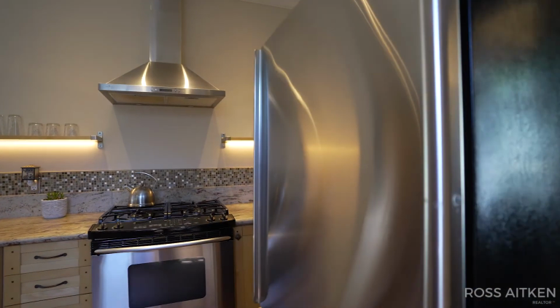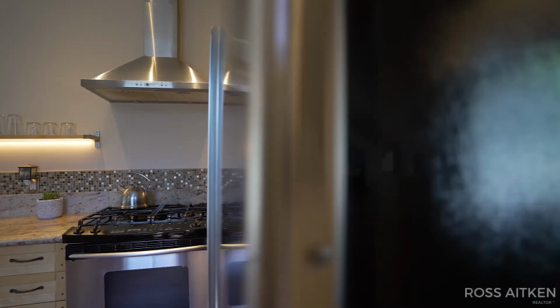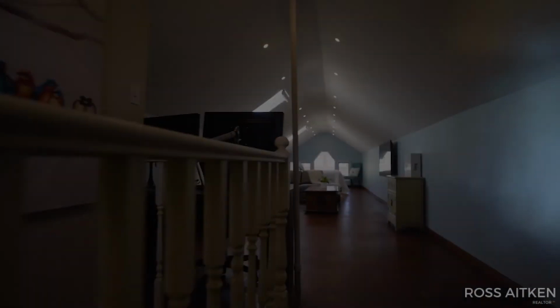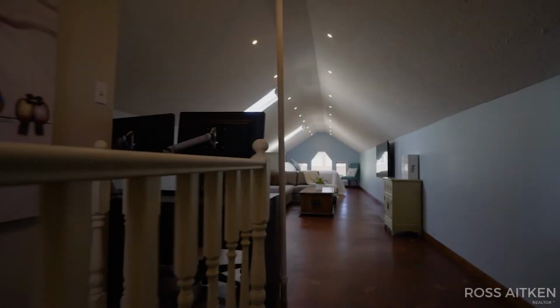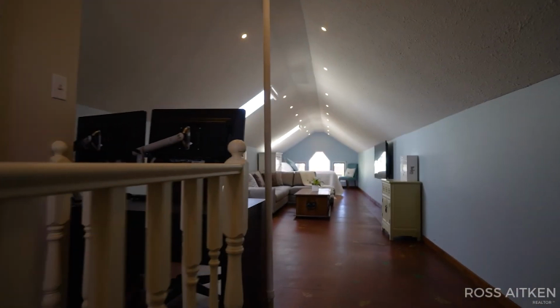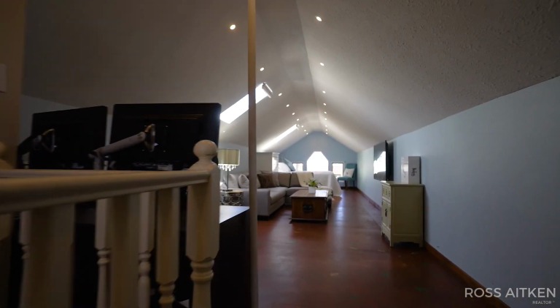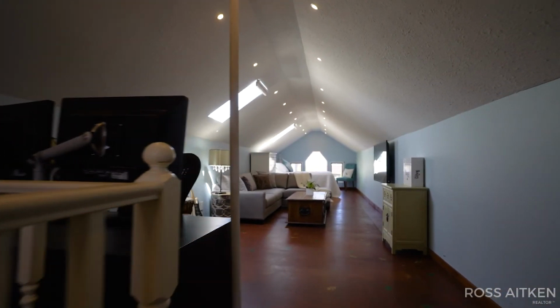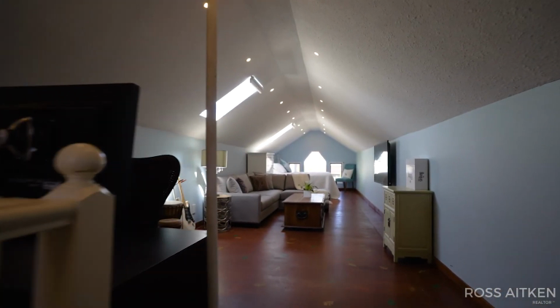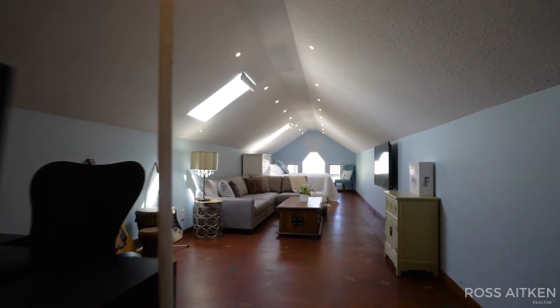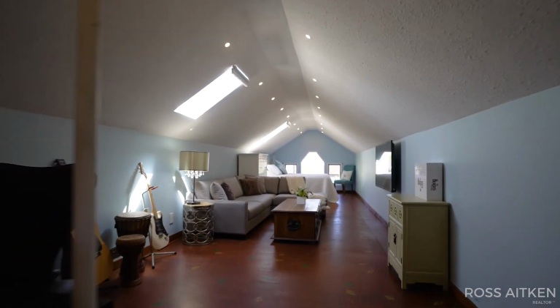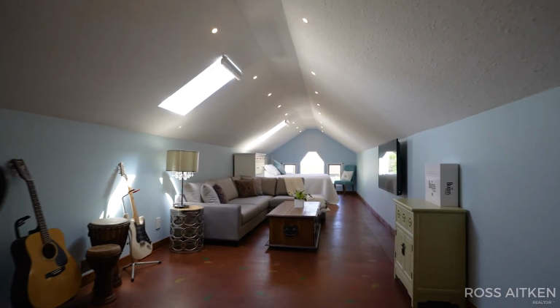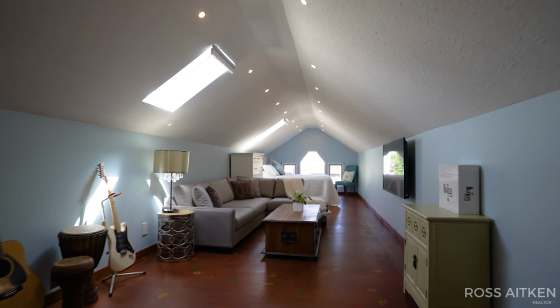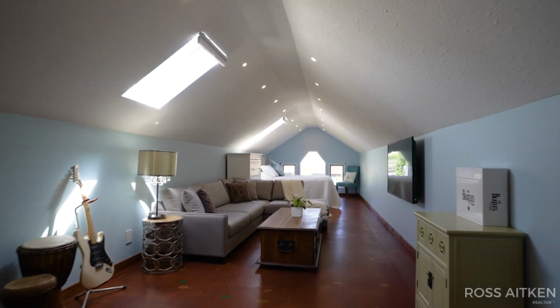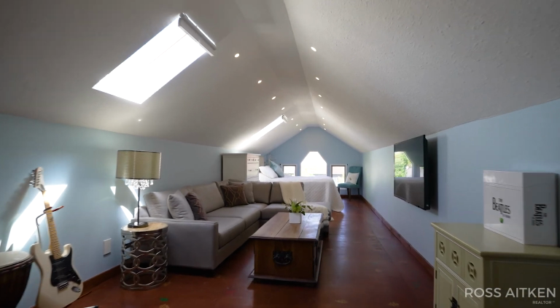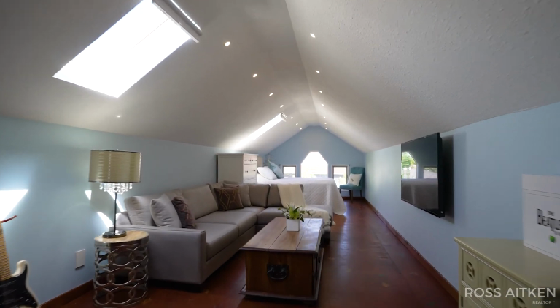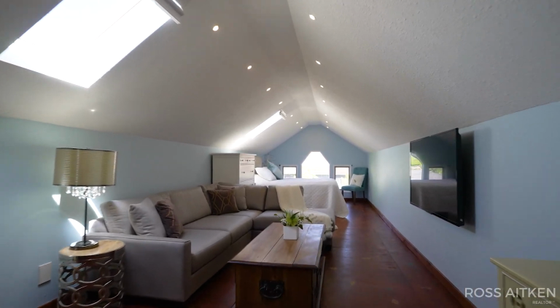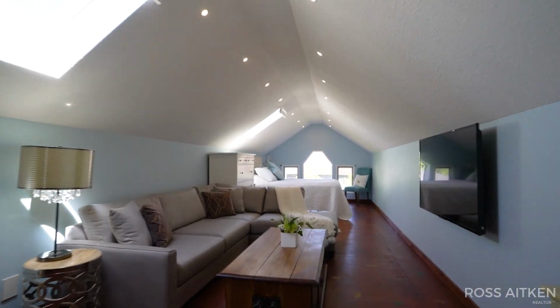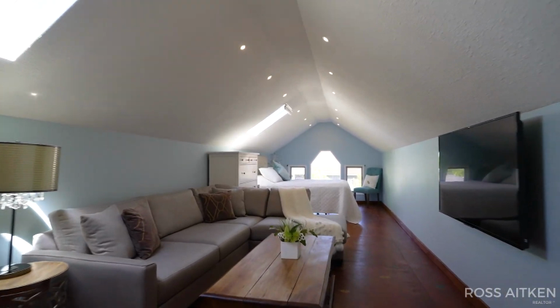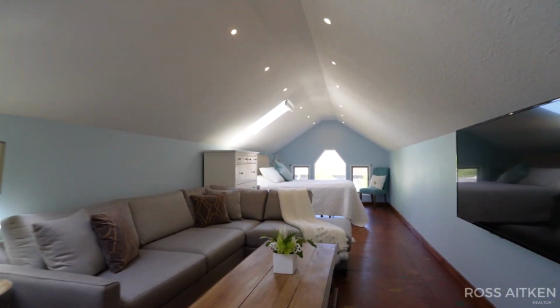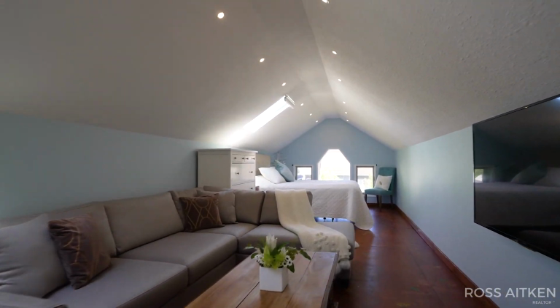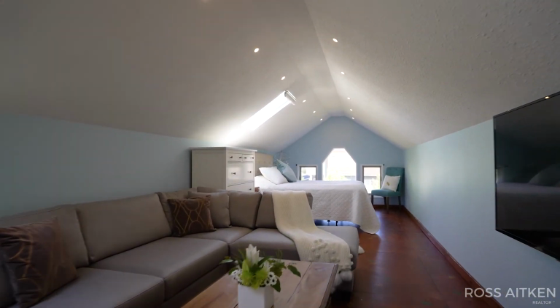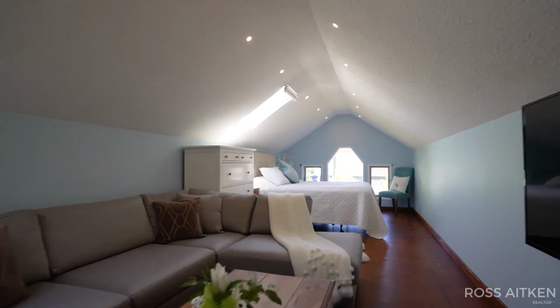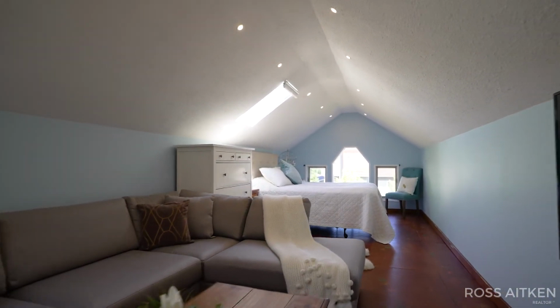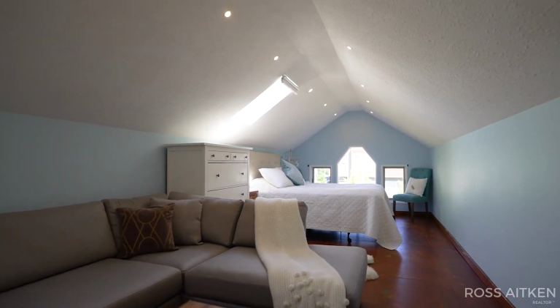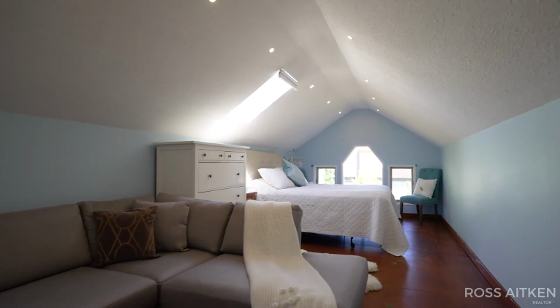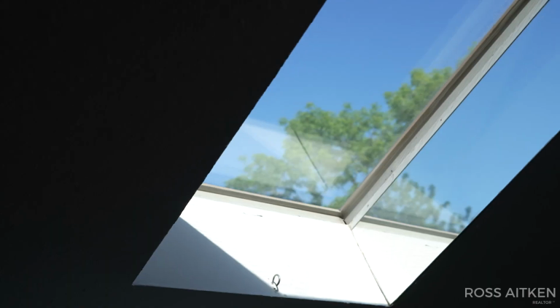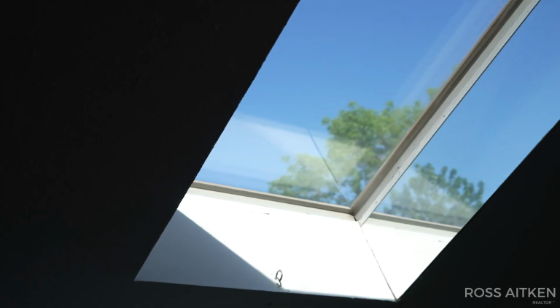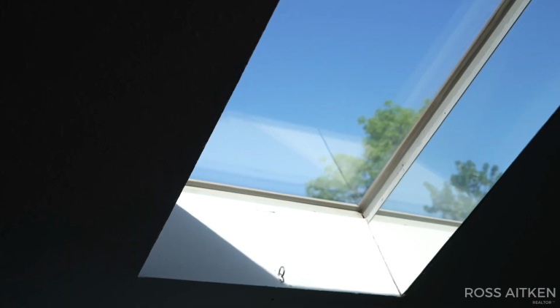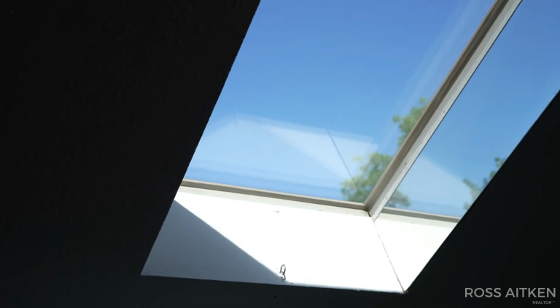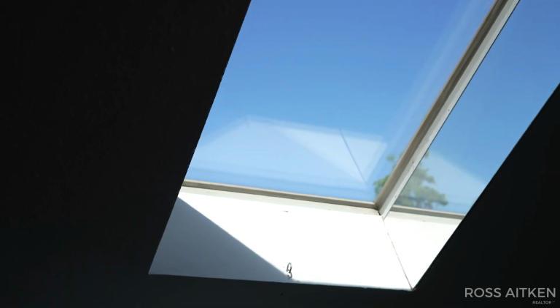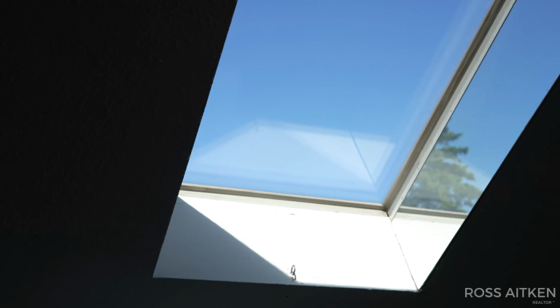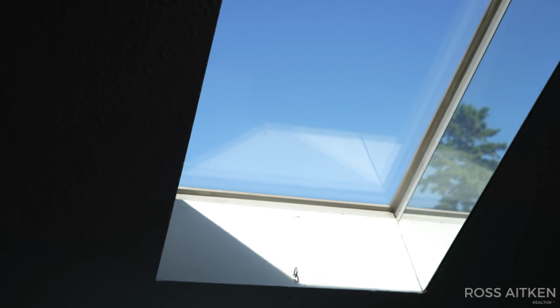This upper lofted space with skylights and plenty of pot lights is perfect for your kids' playroom or your office space.